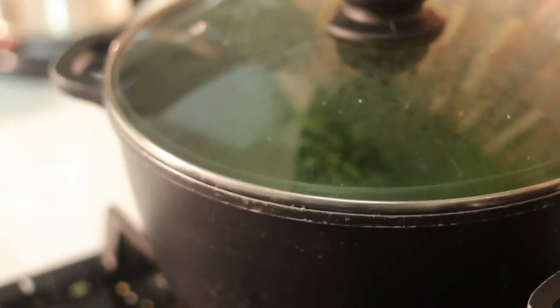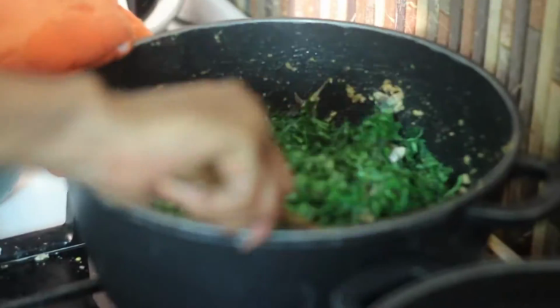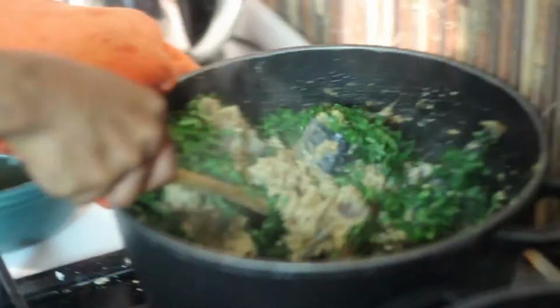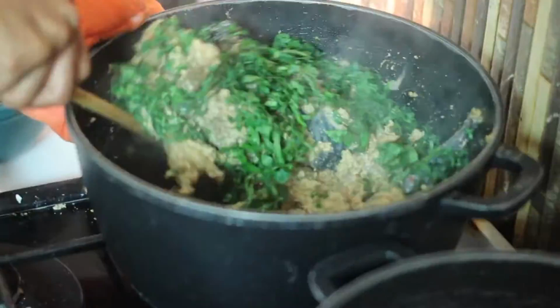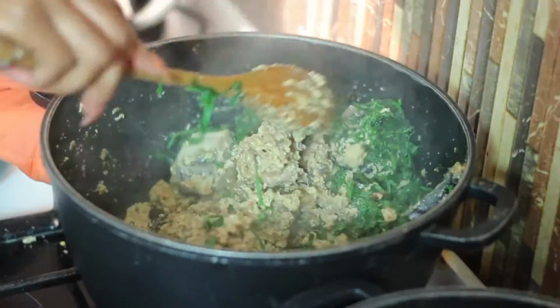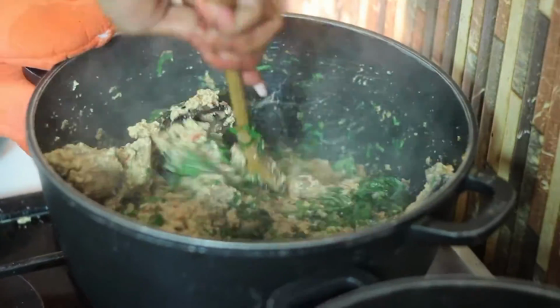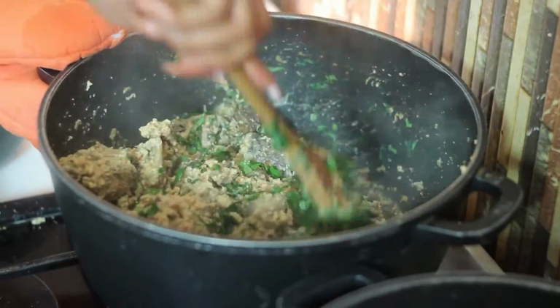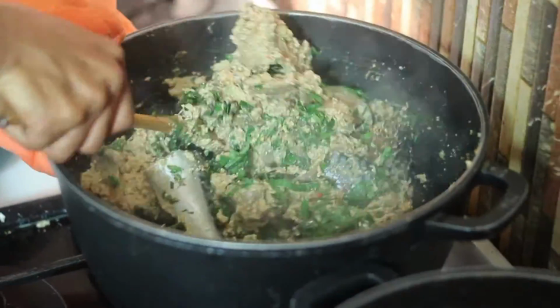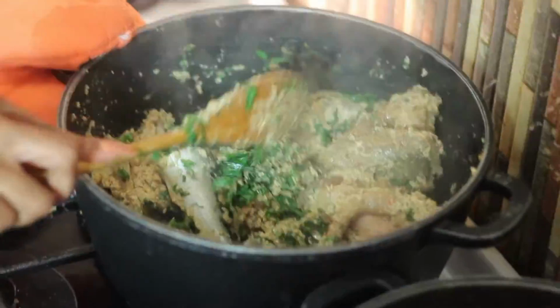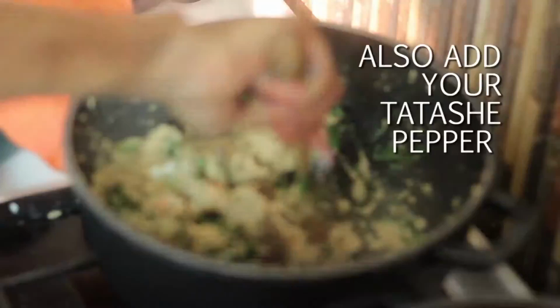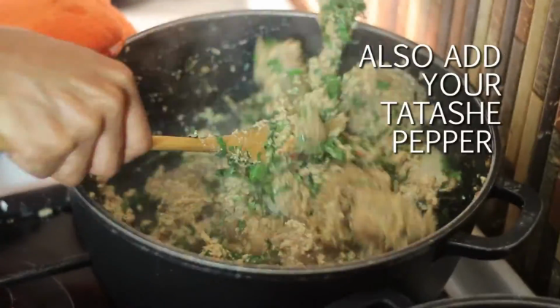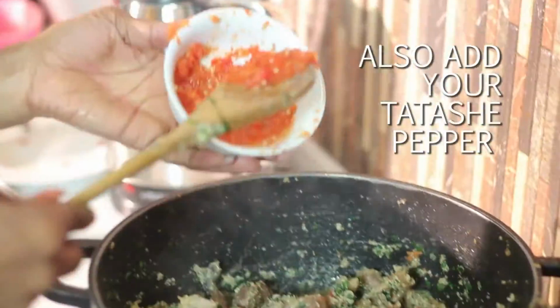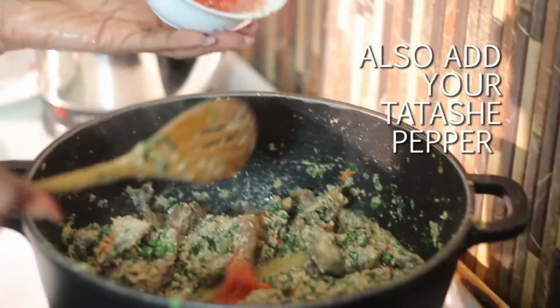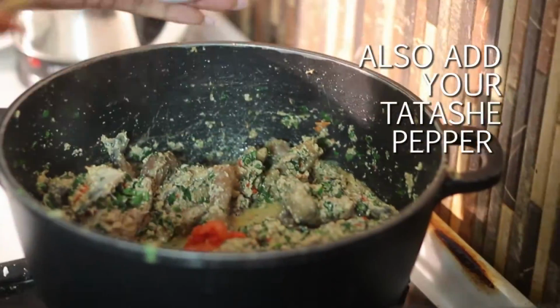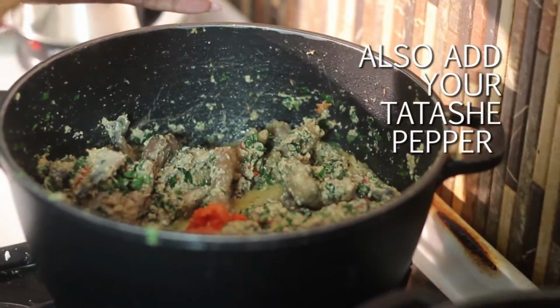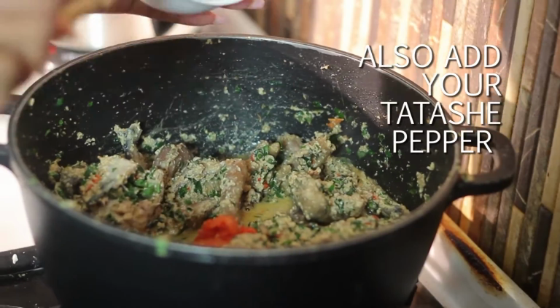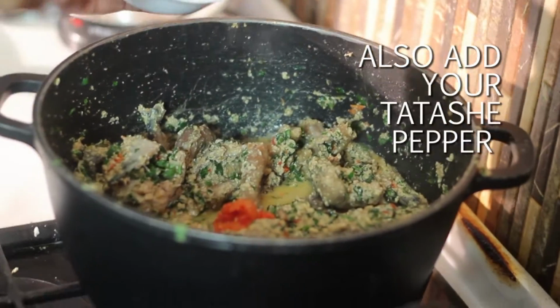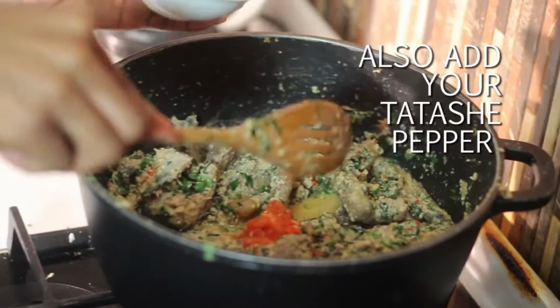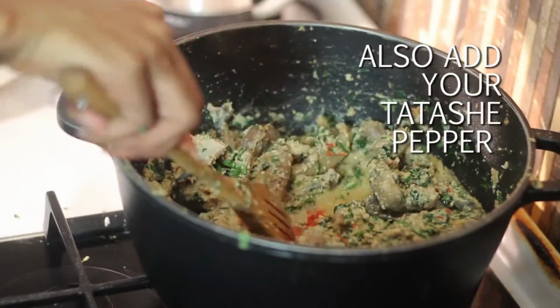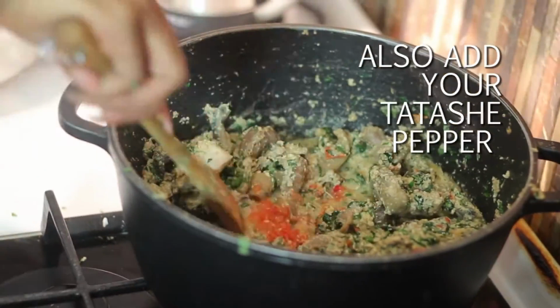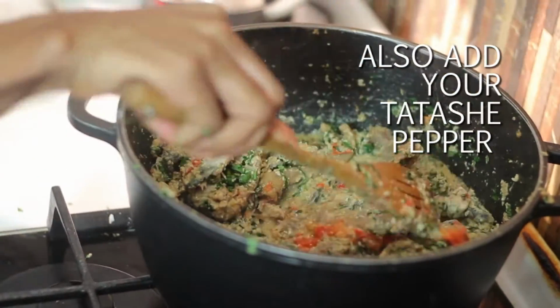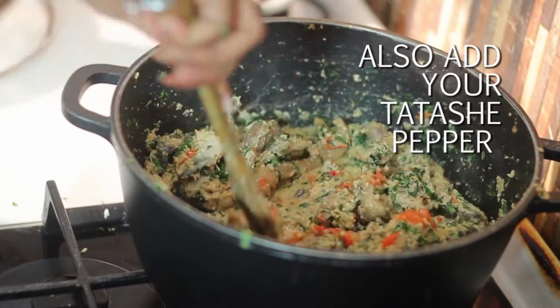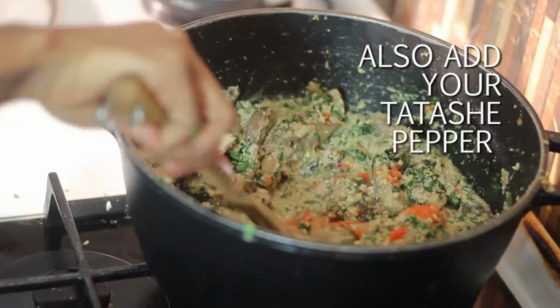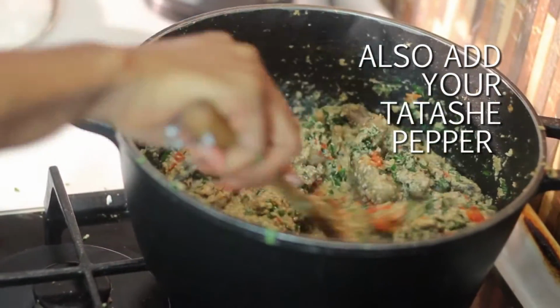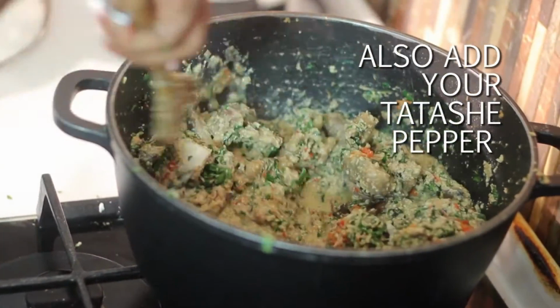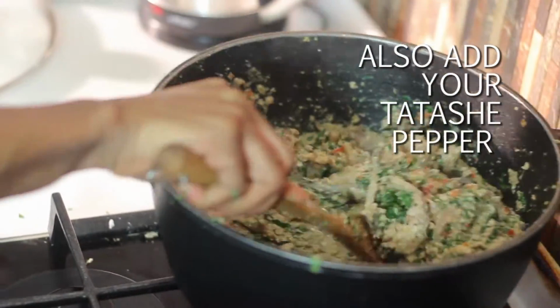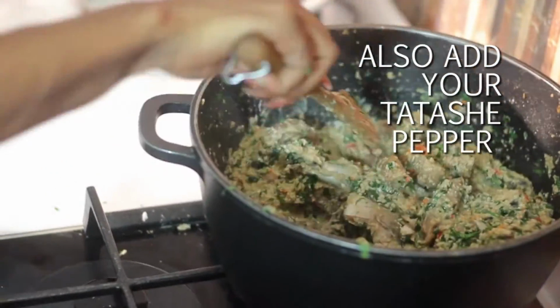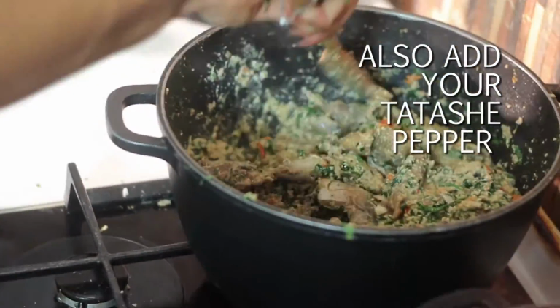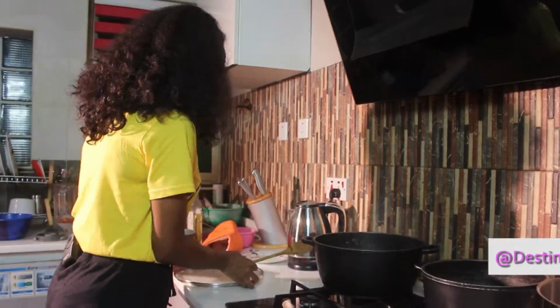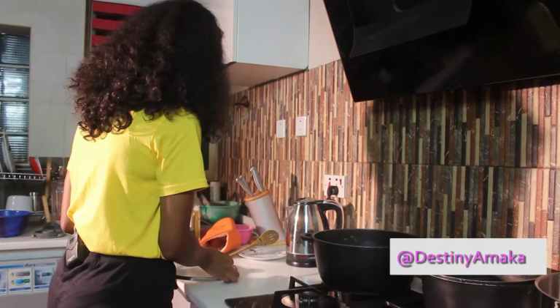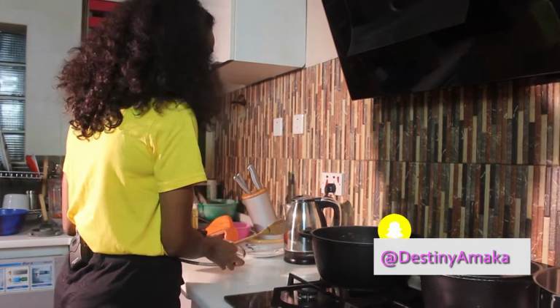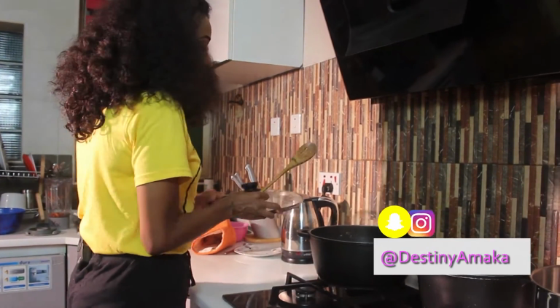Stir it up a bit. Add some more red chili pepper — I love pepper so I'm adding more. Then close it up.